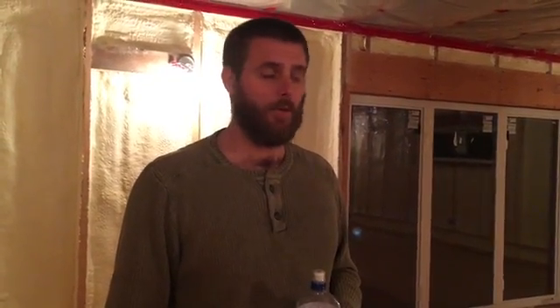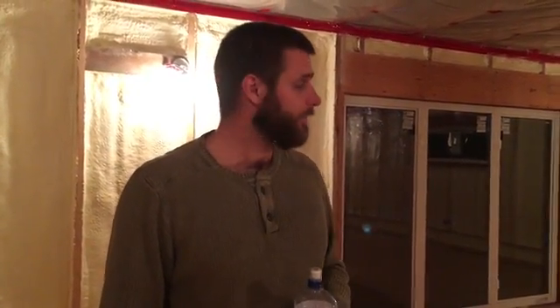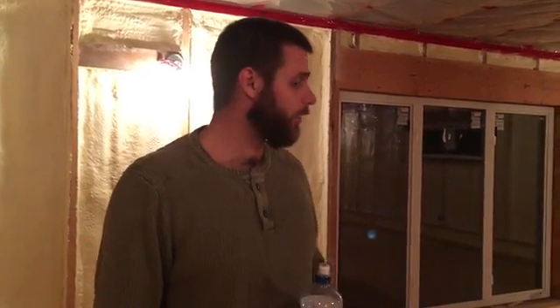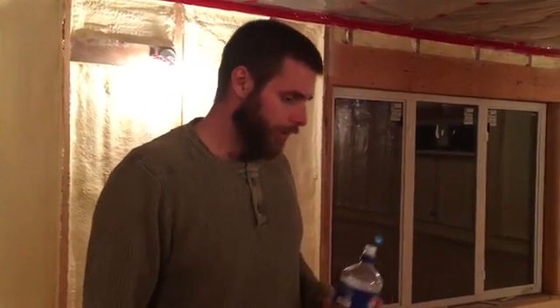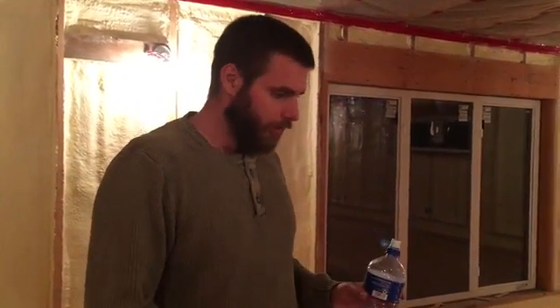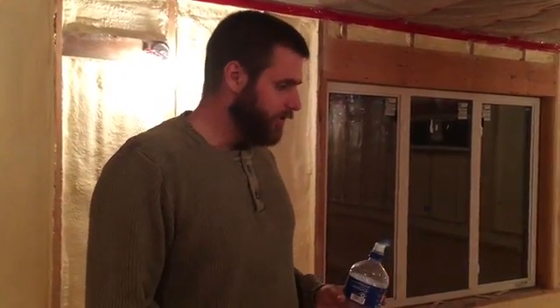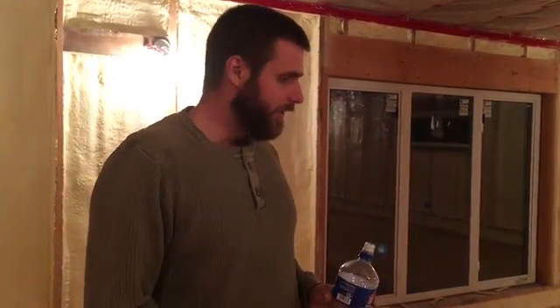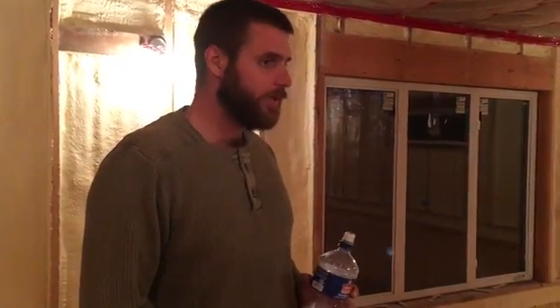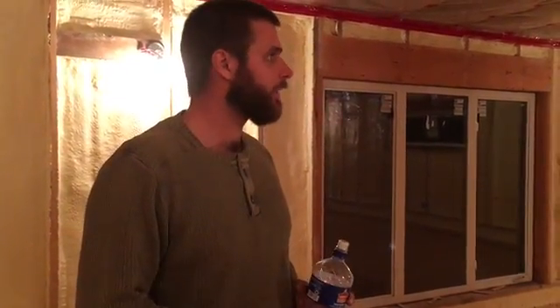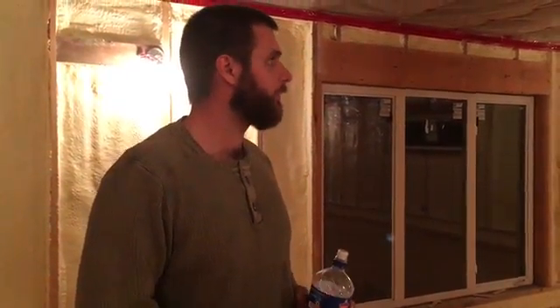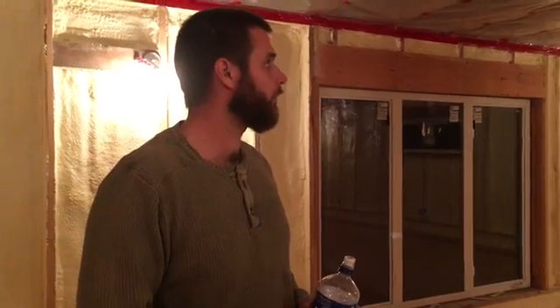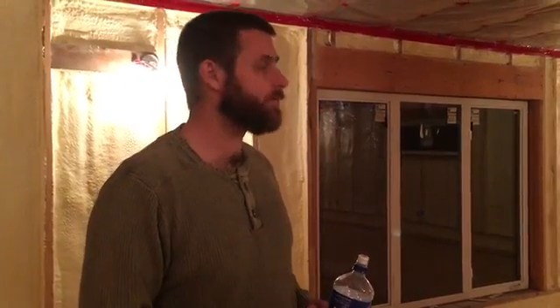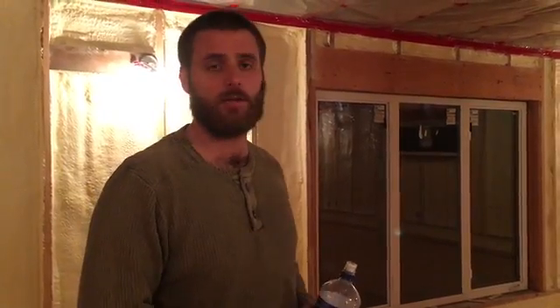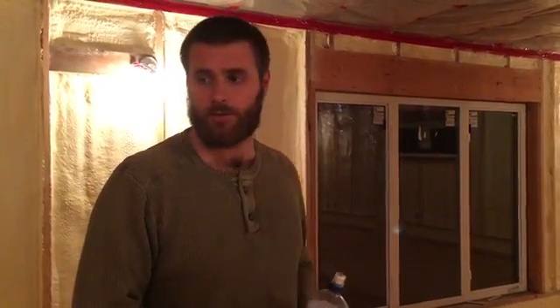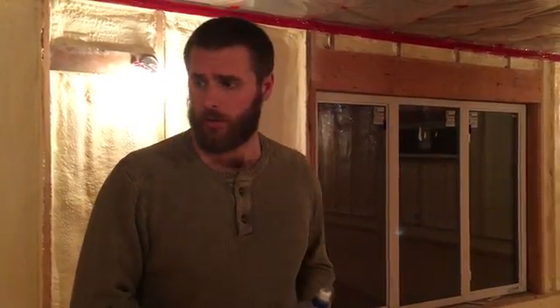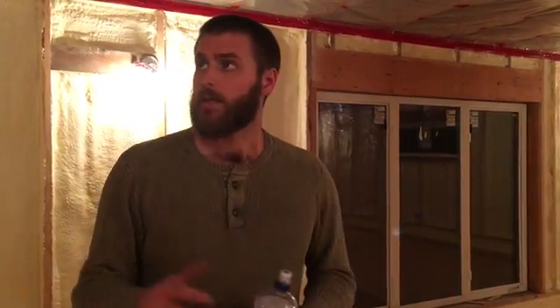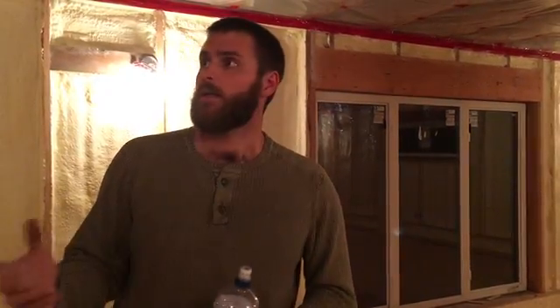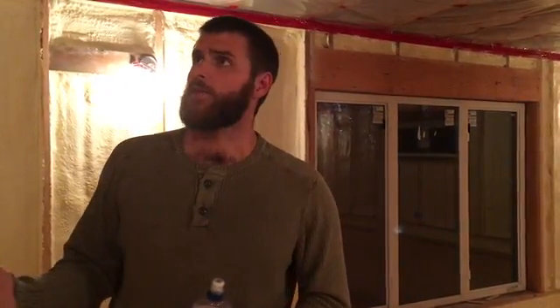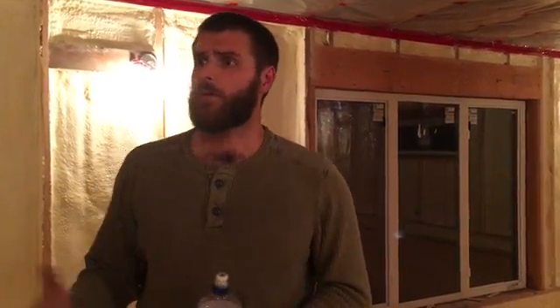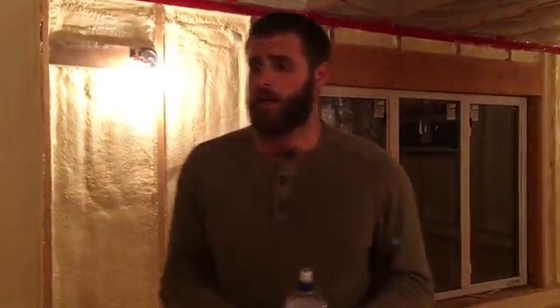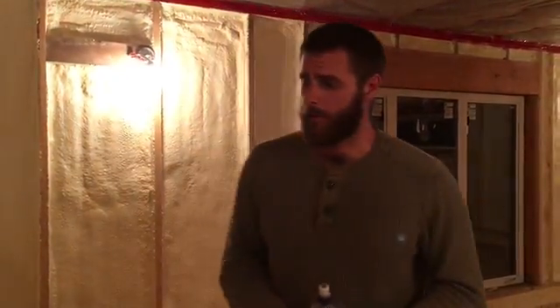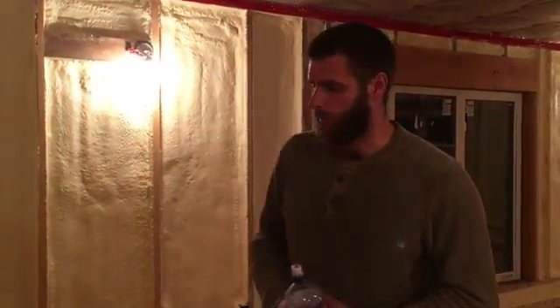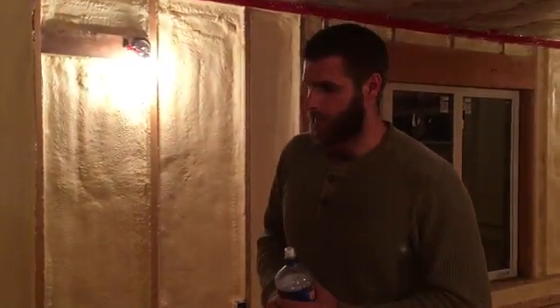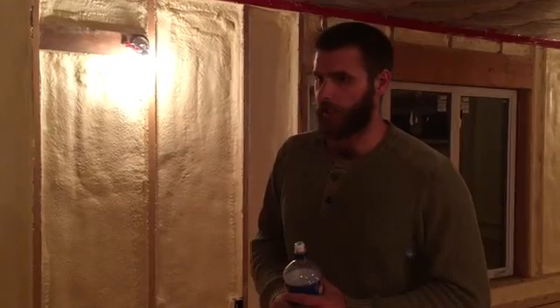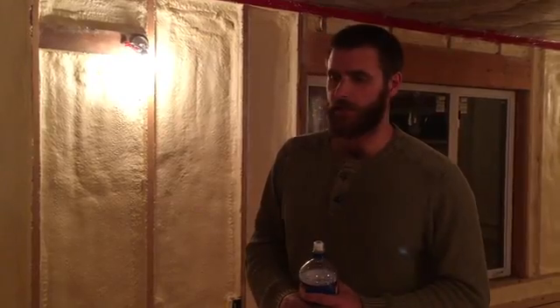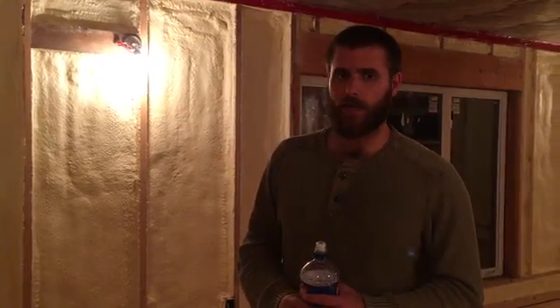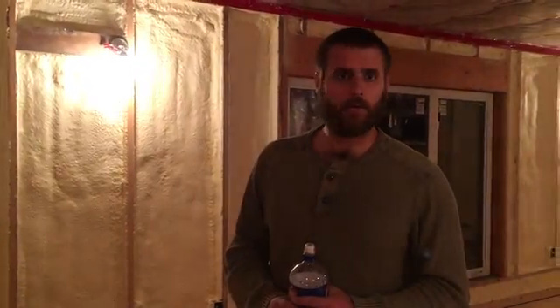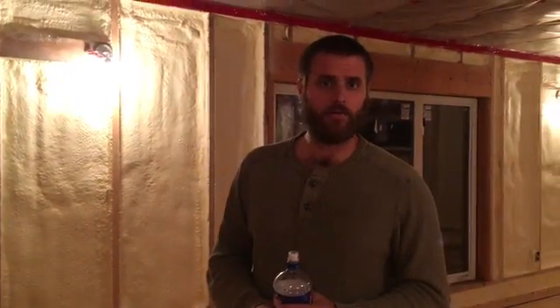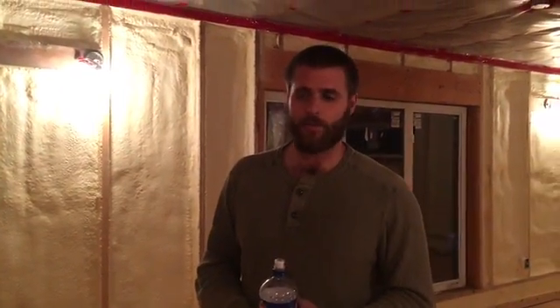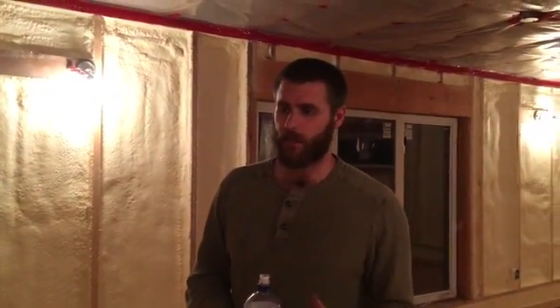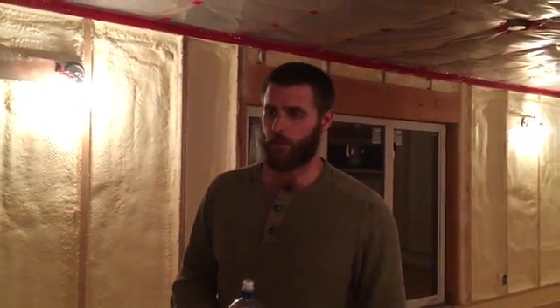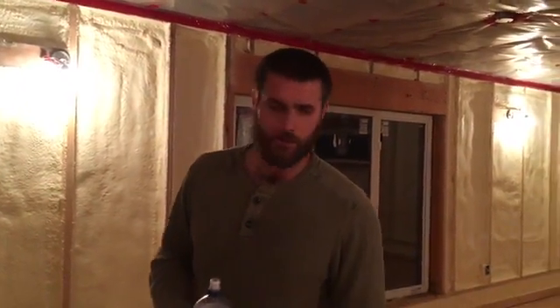Alright, so we brought you upstairs for the conclusion of the tour. Nothing super crazy up here, but you kind of get an idea of the layout of the upstairs and how it's all going to function.